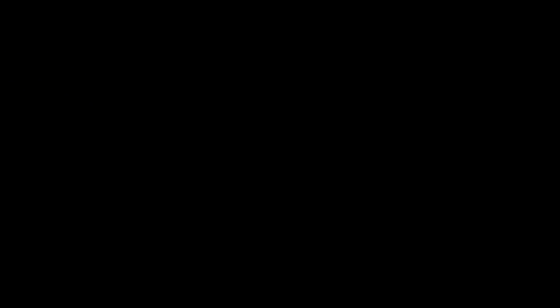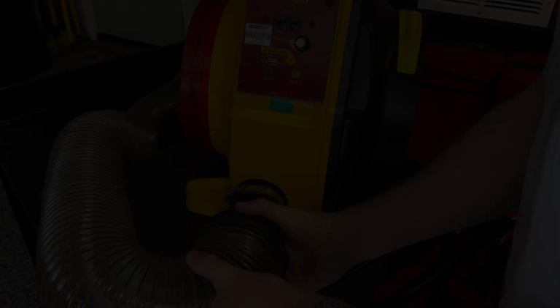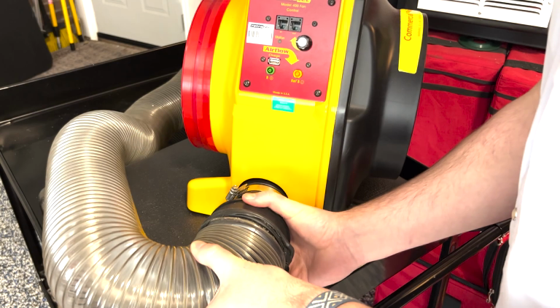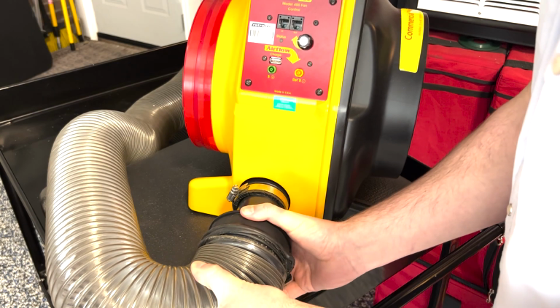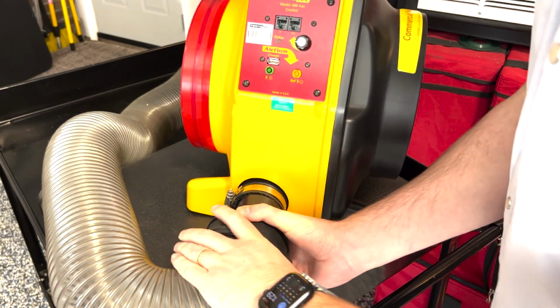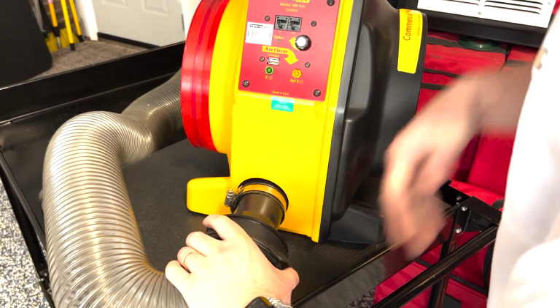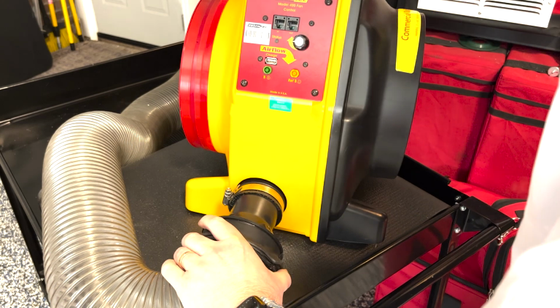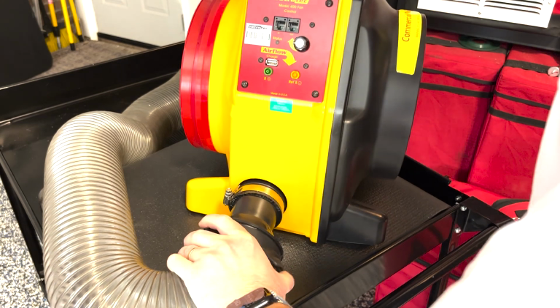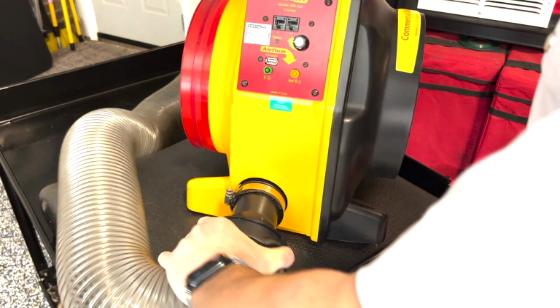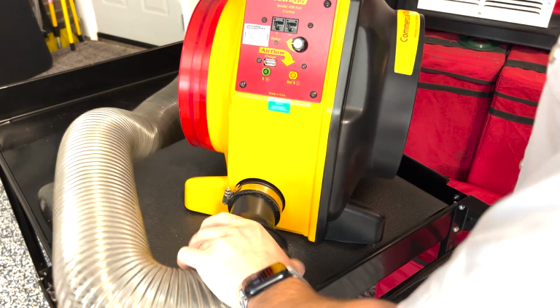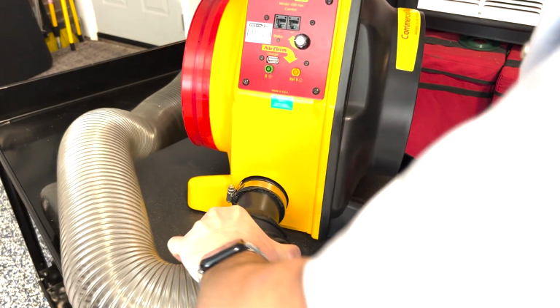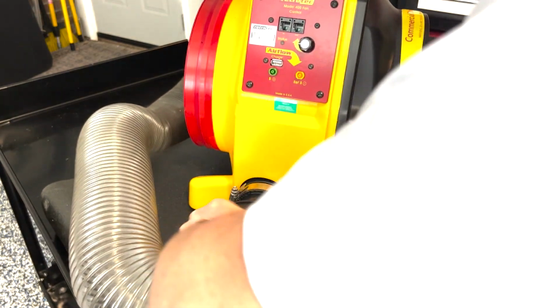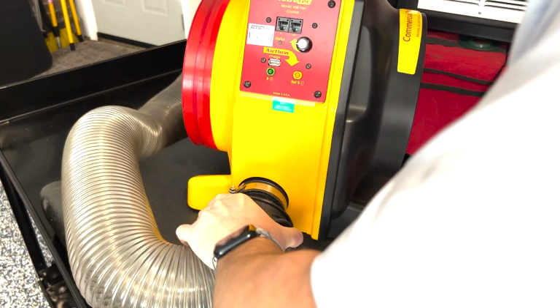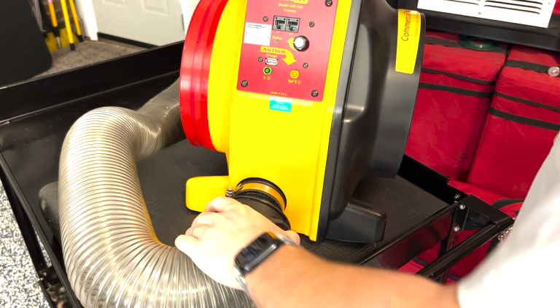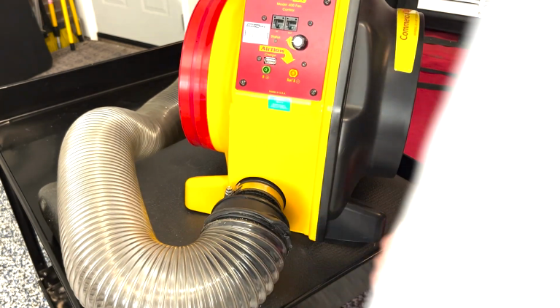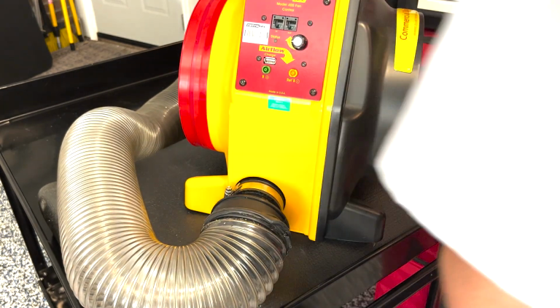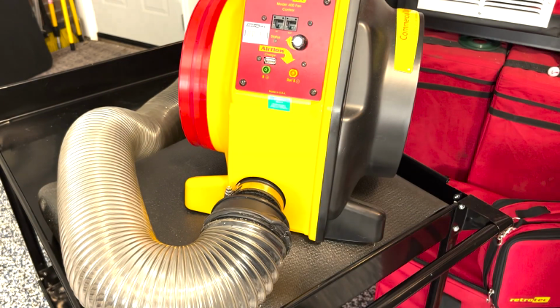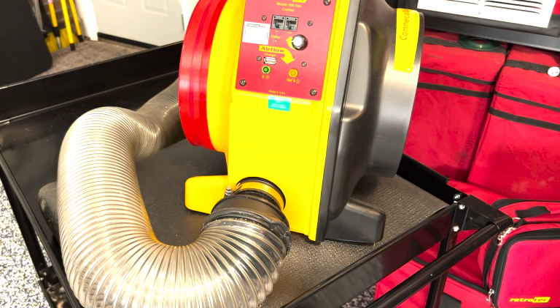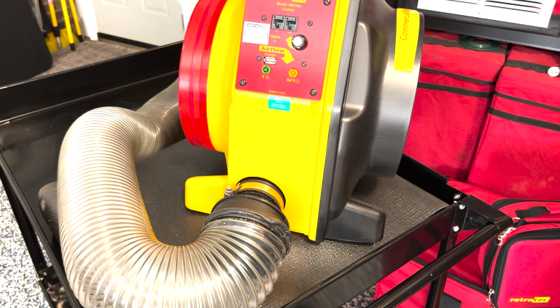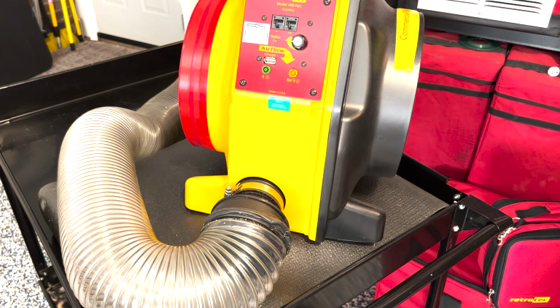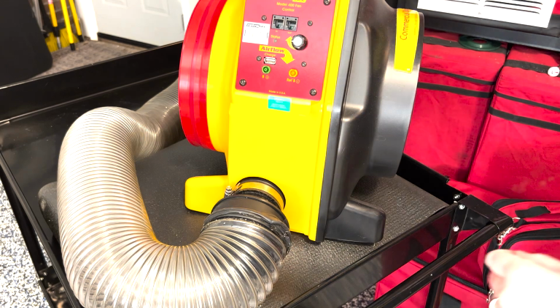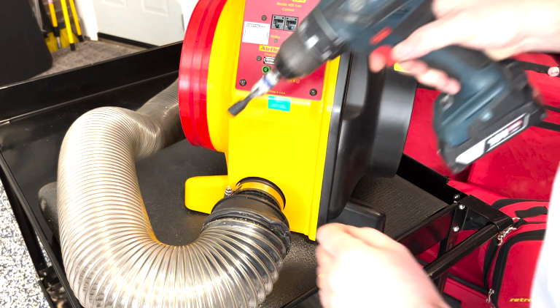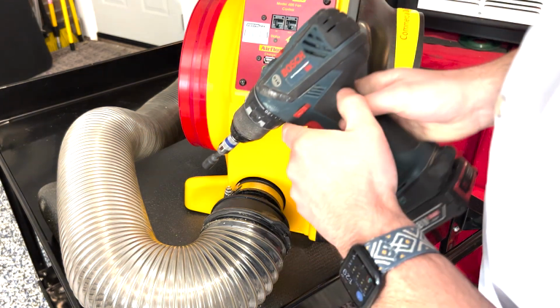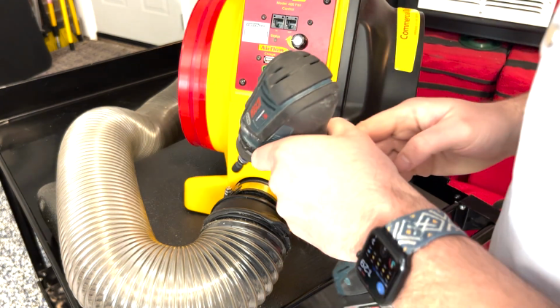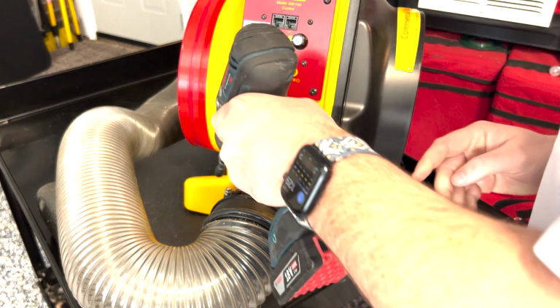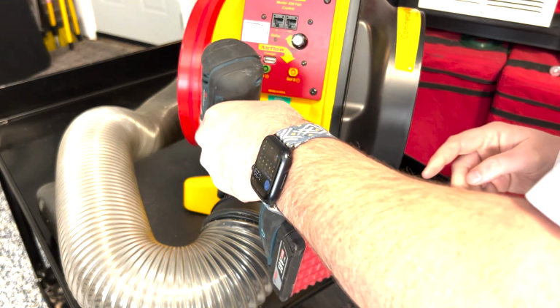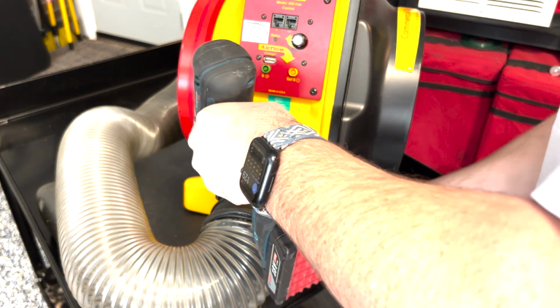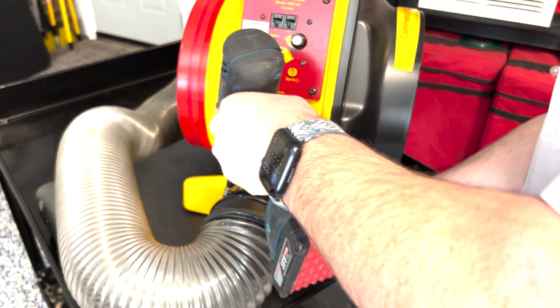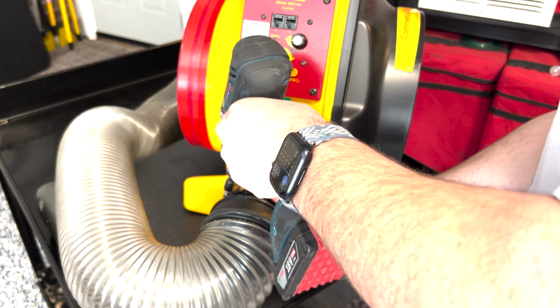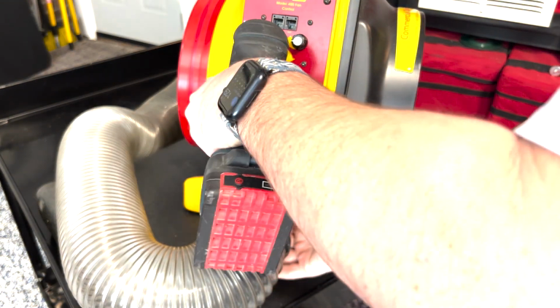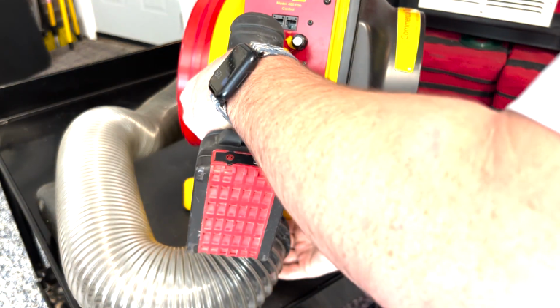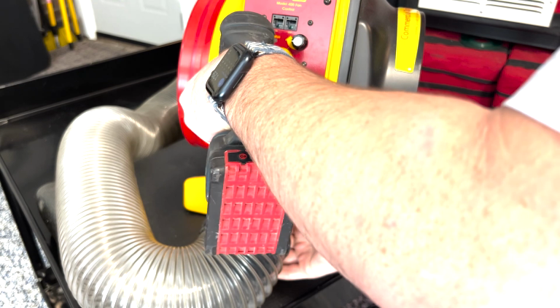To attach the flex to the fan, insert the small end of the flex into the outlet of the fan on the side. Then you can tighten down the hose clamp with either a screwdriver or a drill. Be sure not to over-tighten — it just needs to be snug.